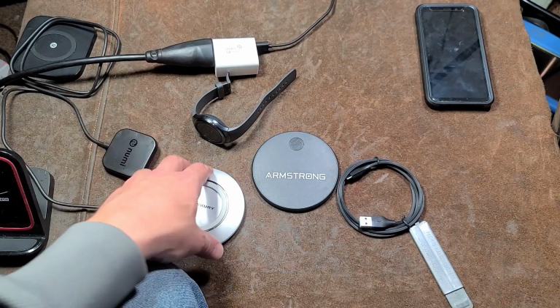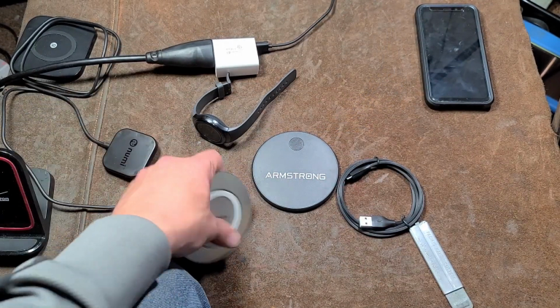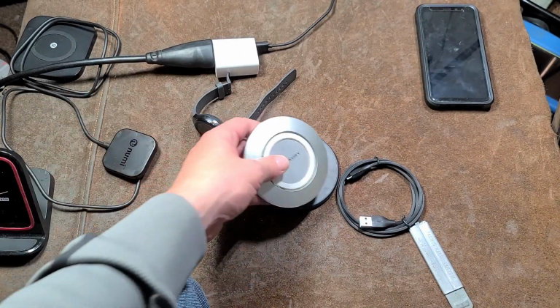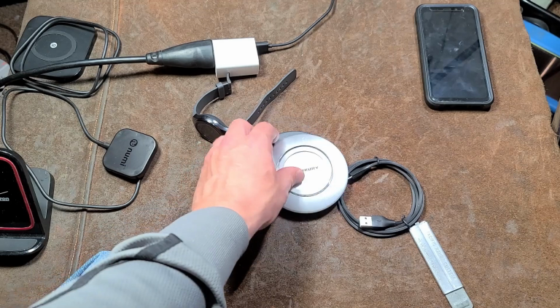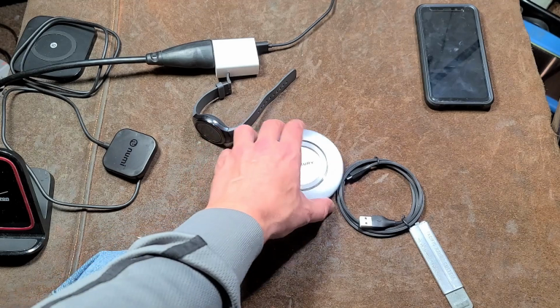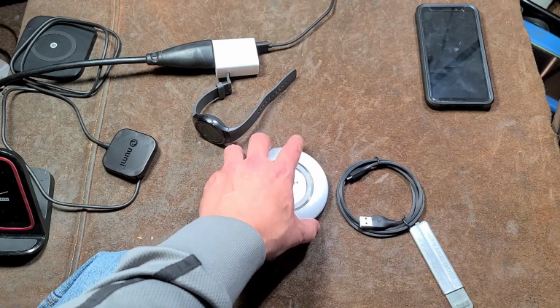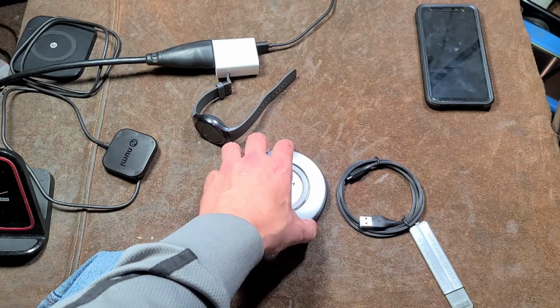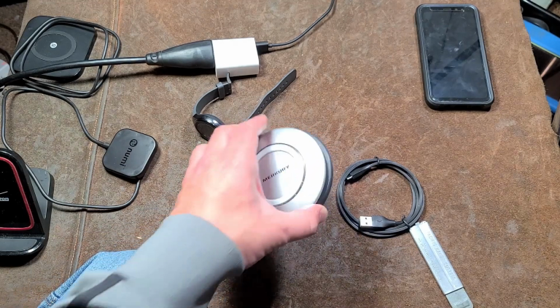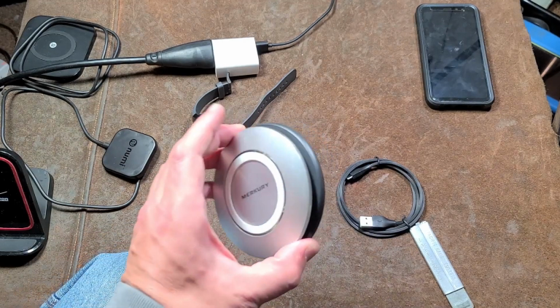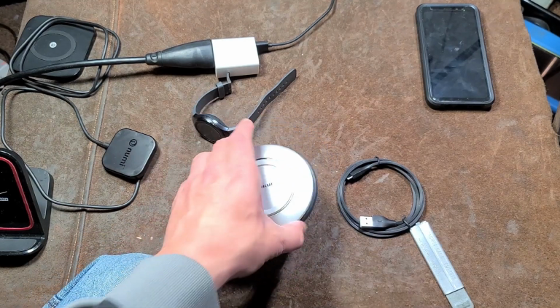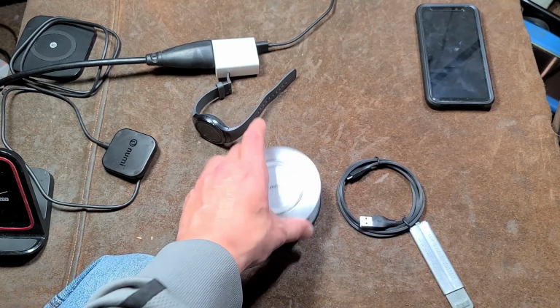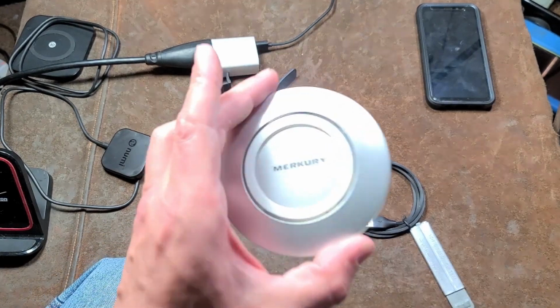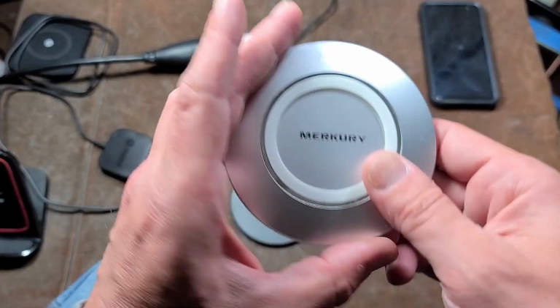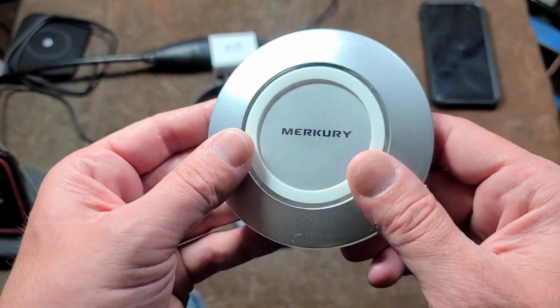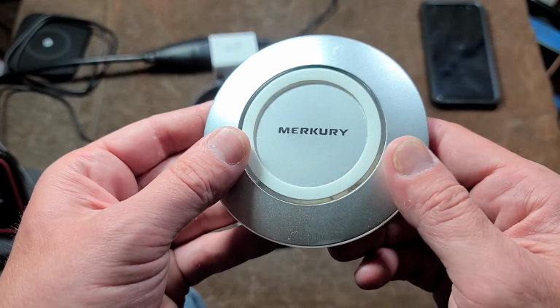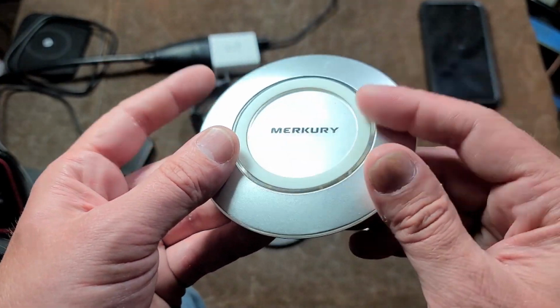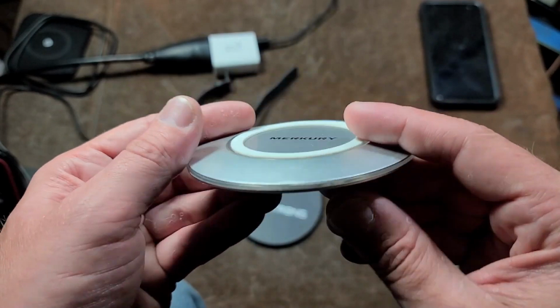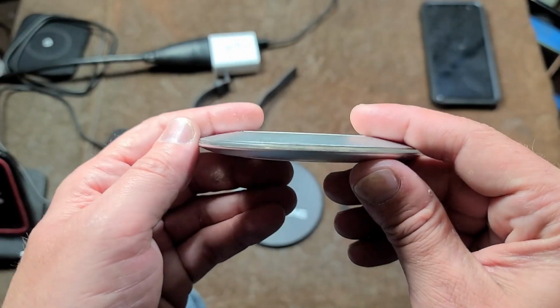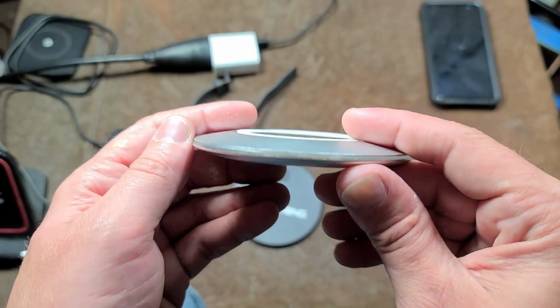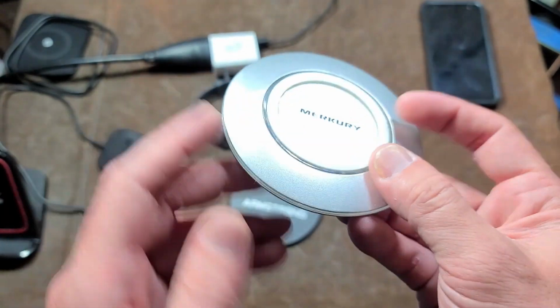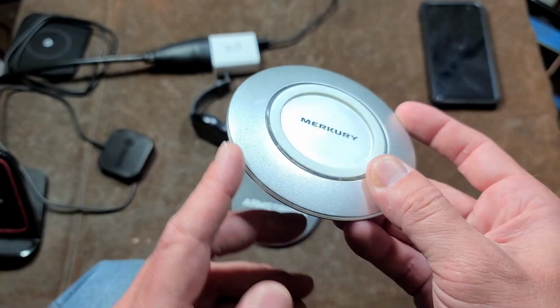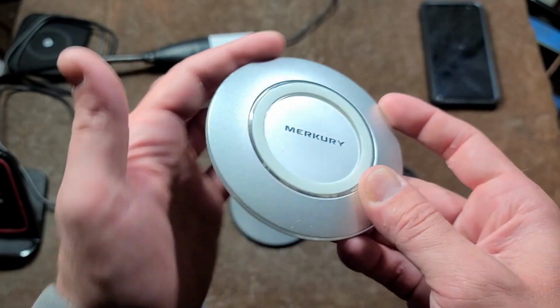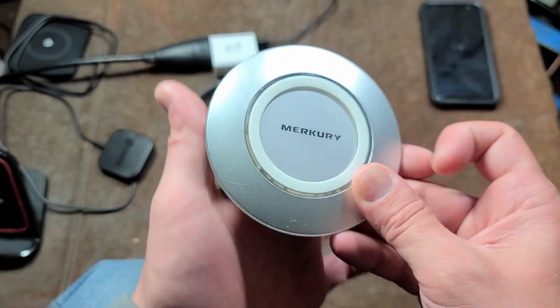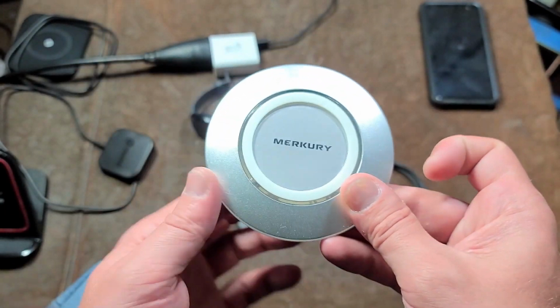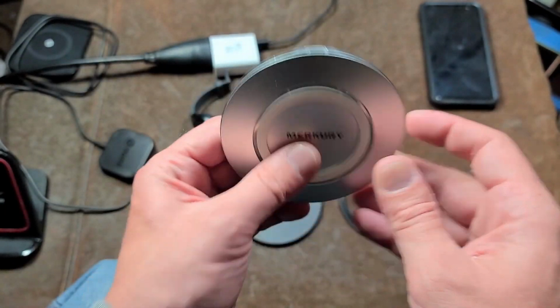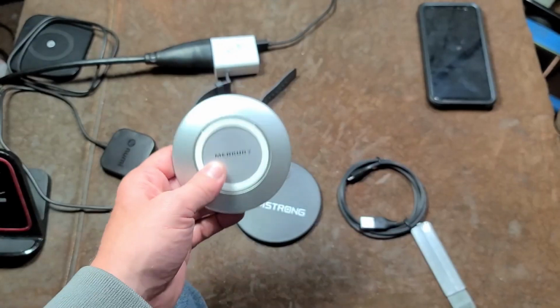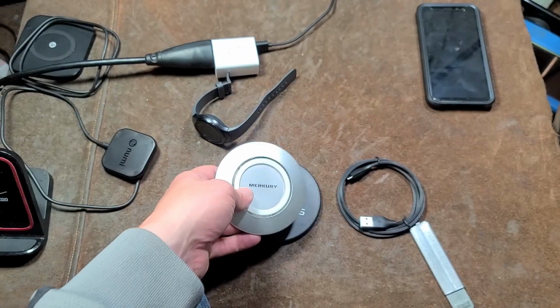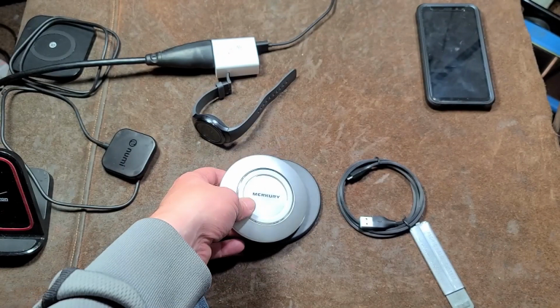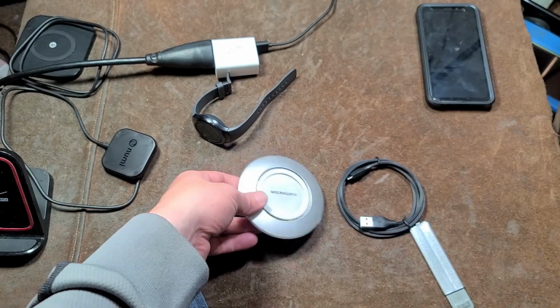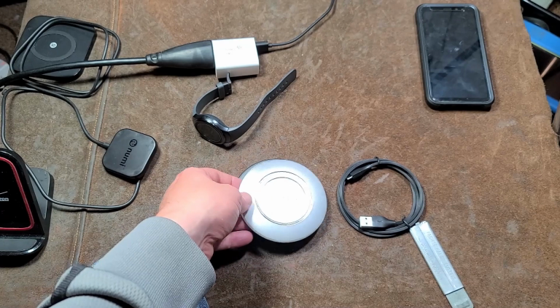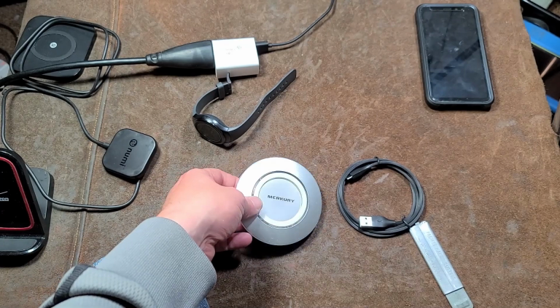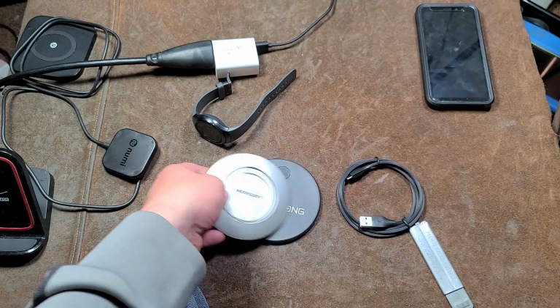As far as size, it's about the same size as other styles. I do like this Mercury one, even though it's a slower charger, just because it's more of a spaceship and the whole ring around it glows, so it's super easy to see if it's charging.